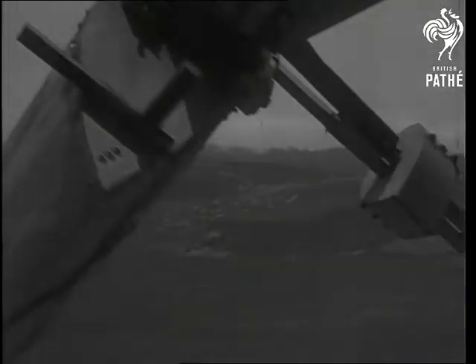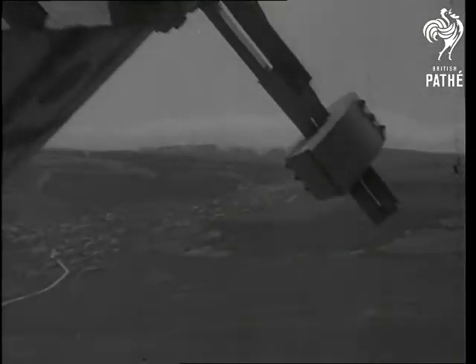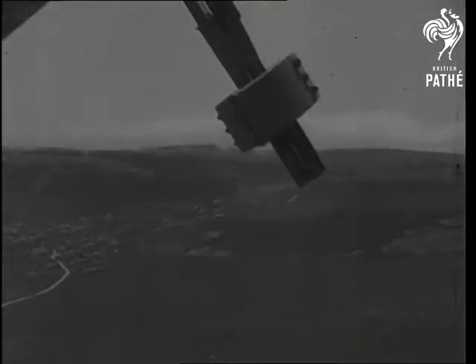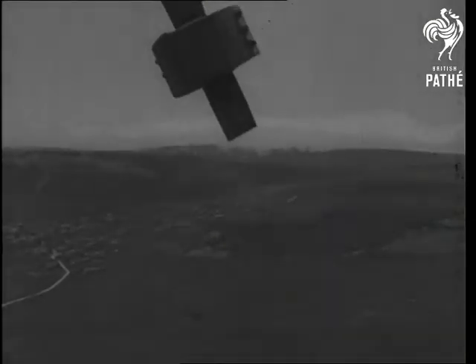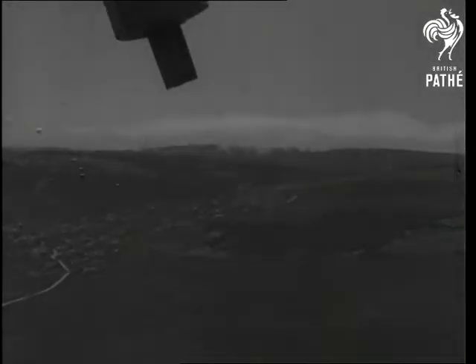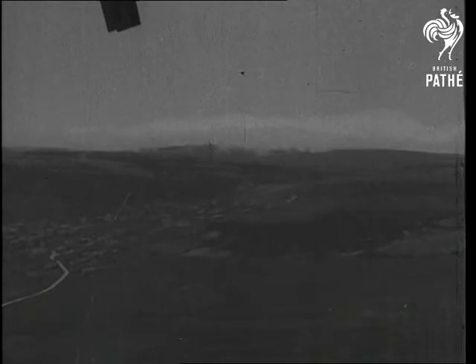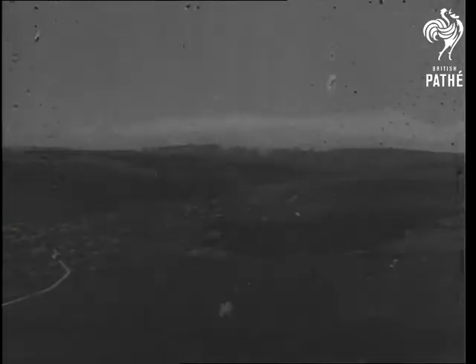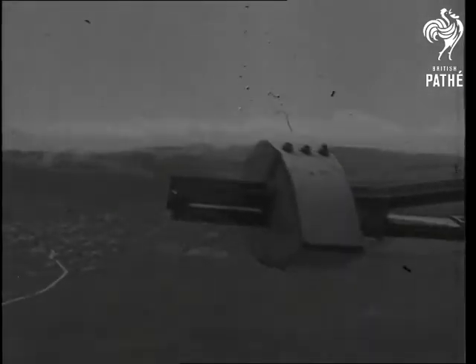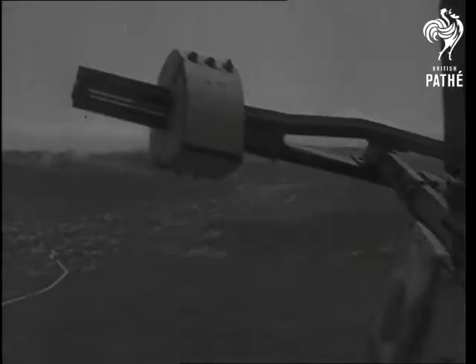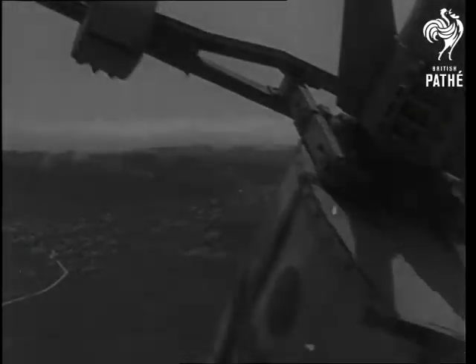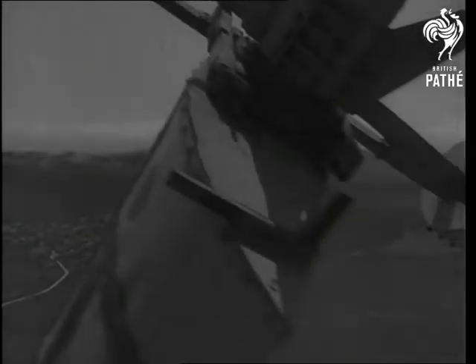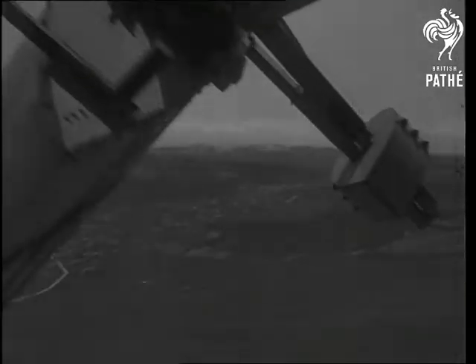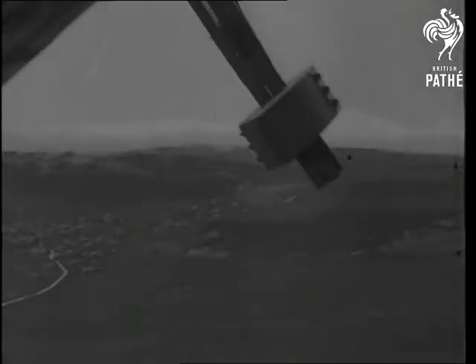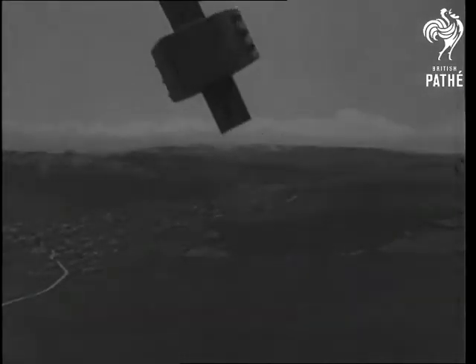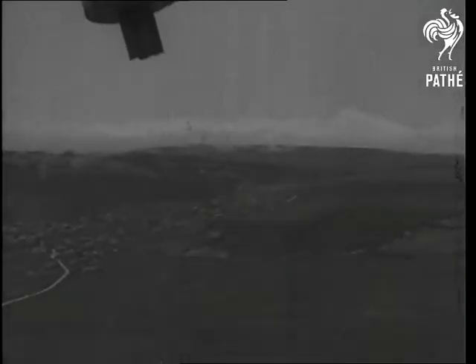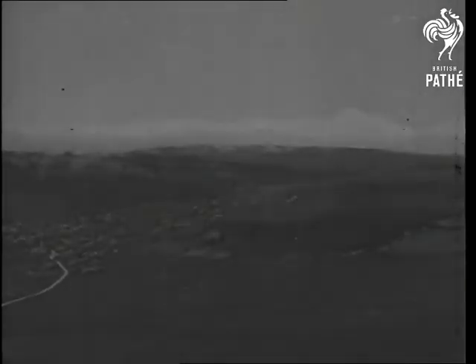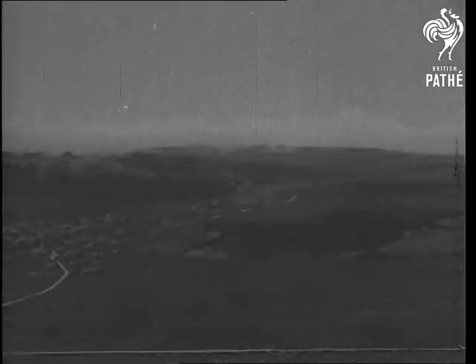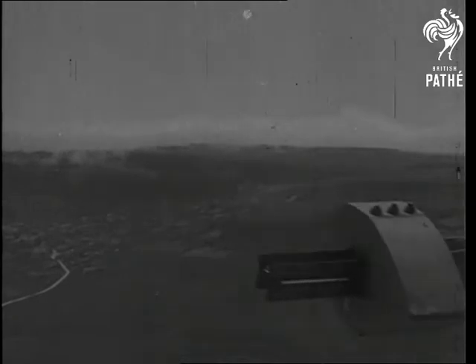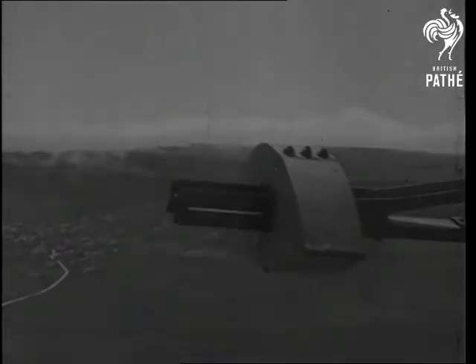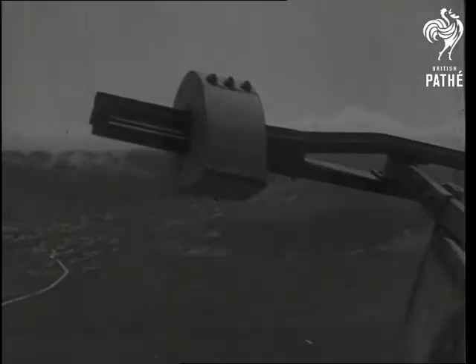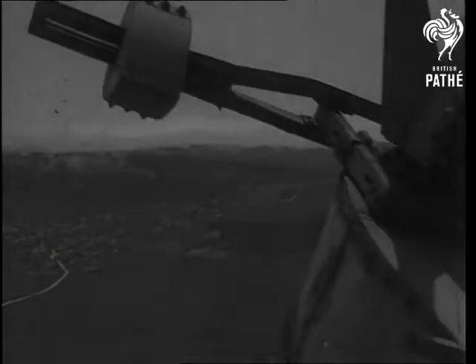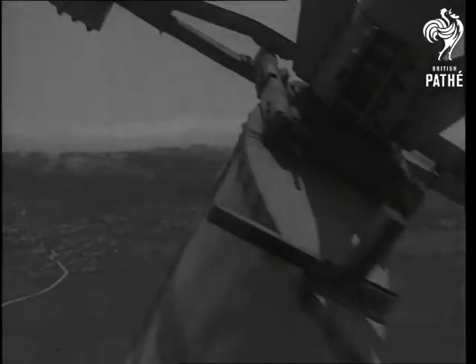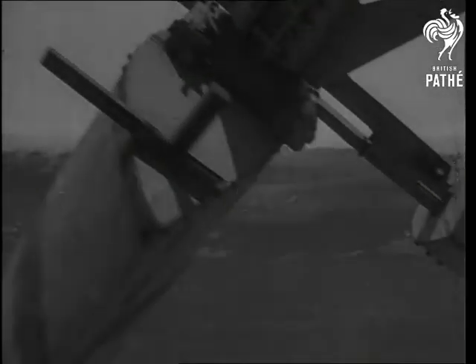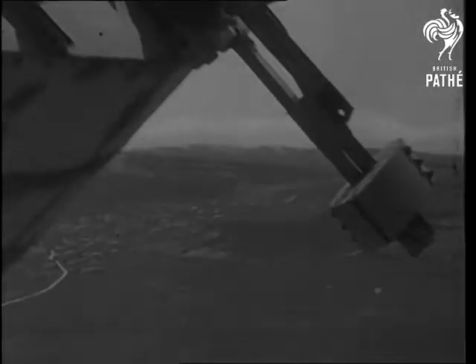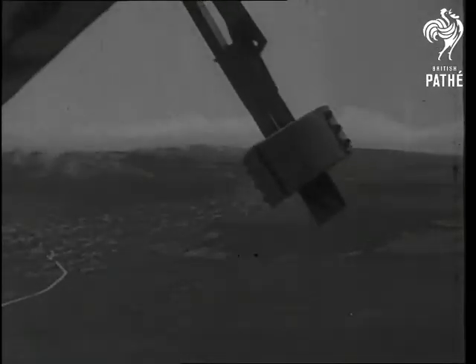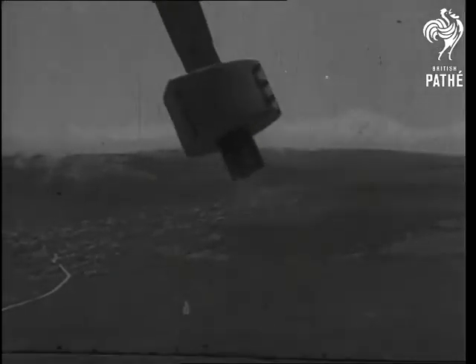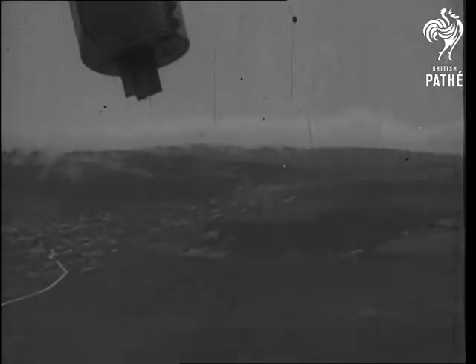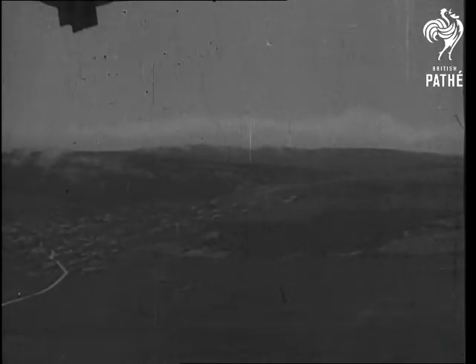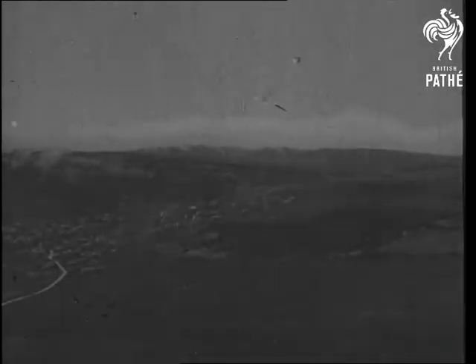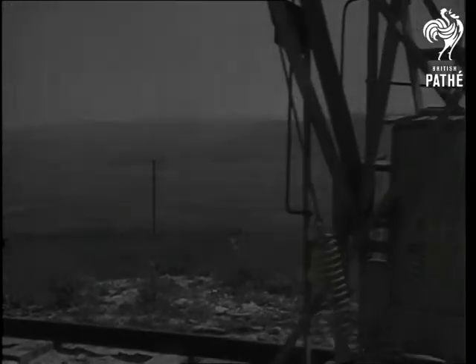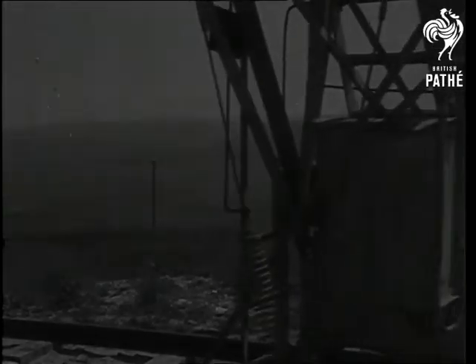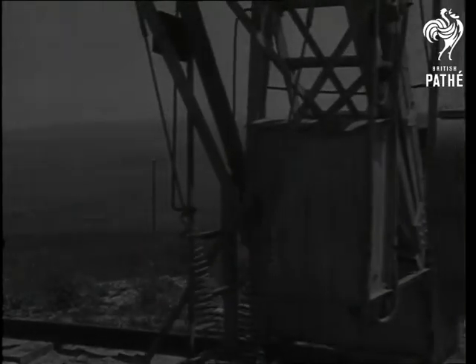If the wind changes its direction, the machine automatically adapts itself accordingly, and special stabilizing vanes also adjust the angle of the big sailplanes to ensure that the most efficient surface is presented to the wind.